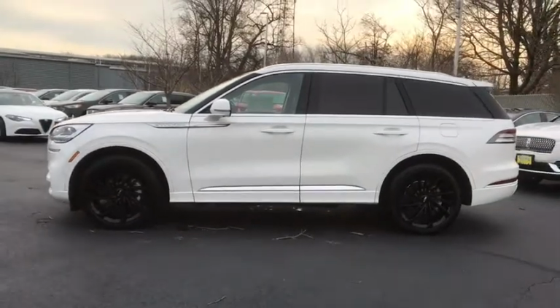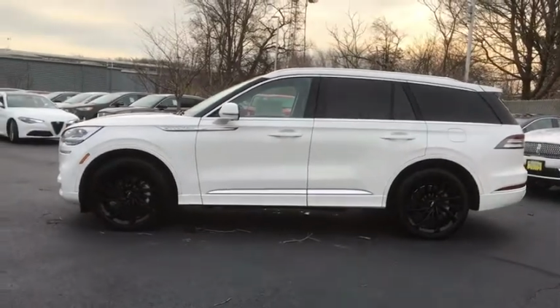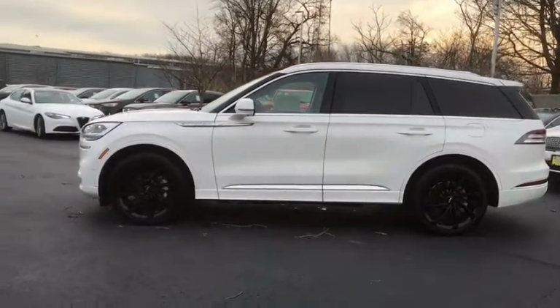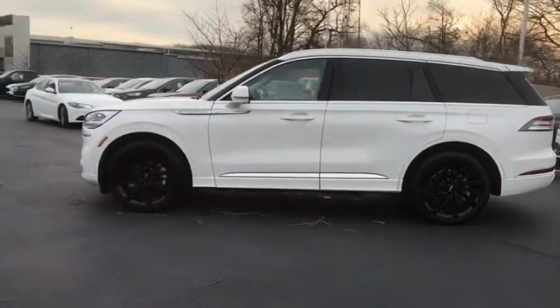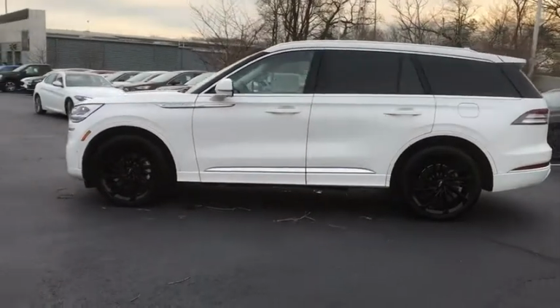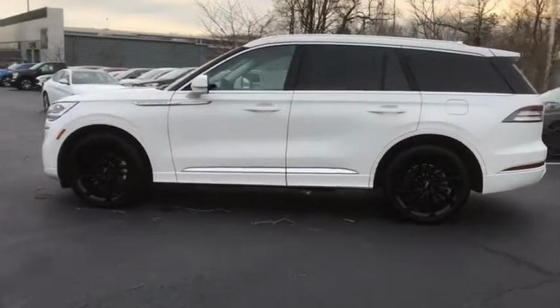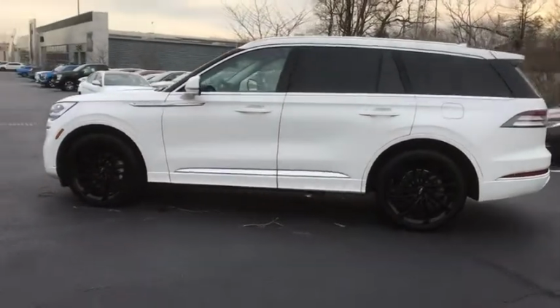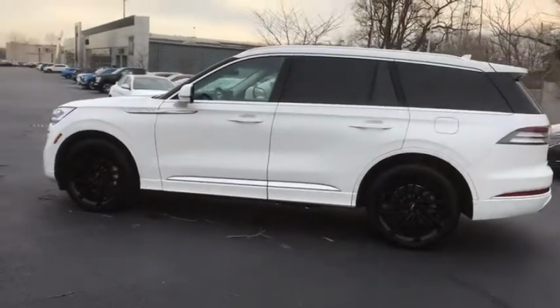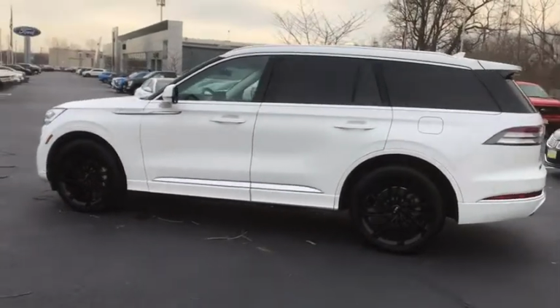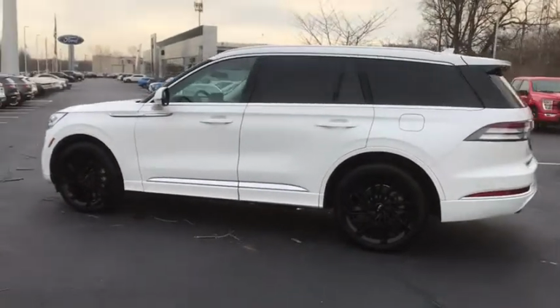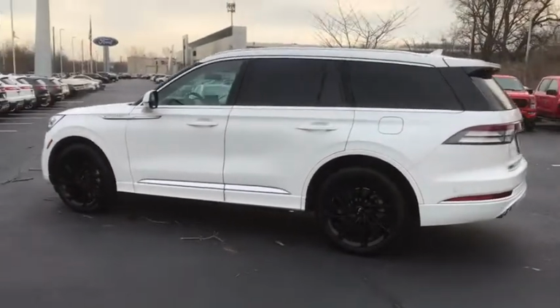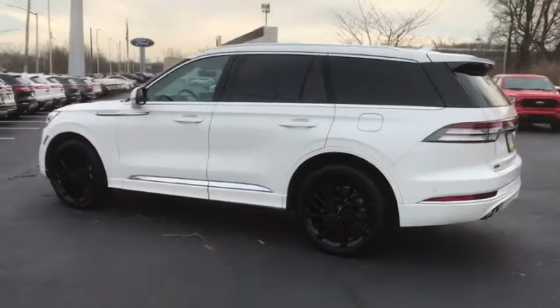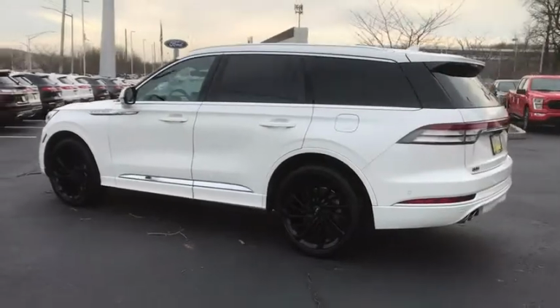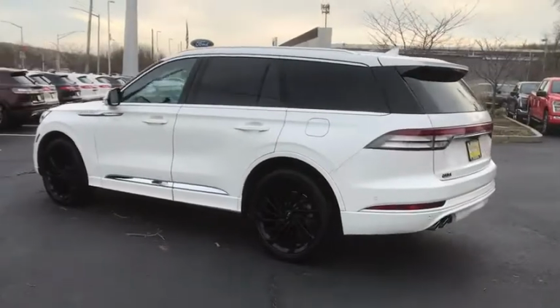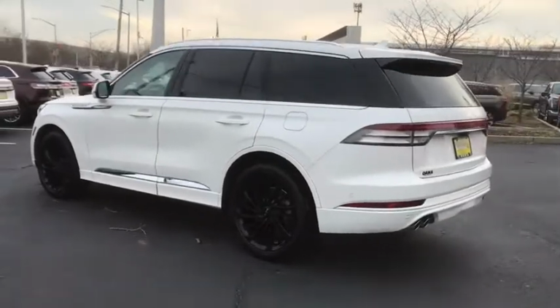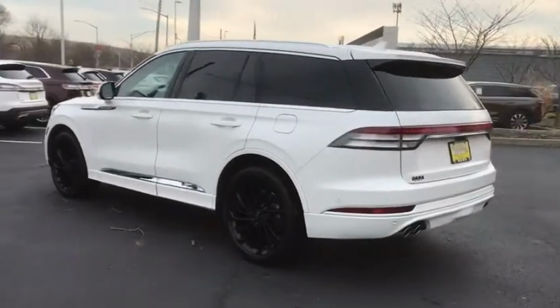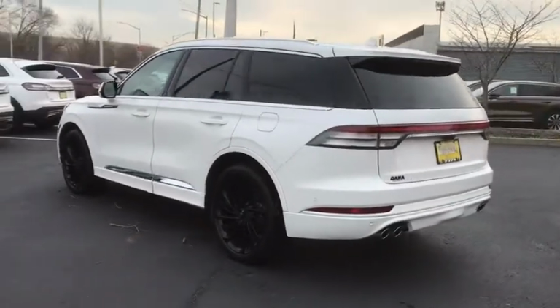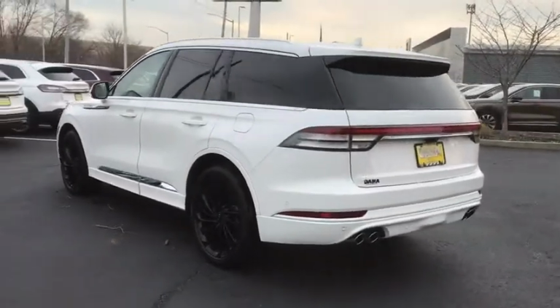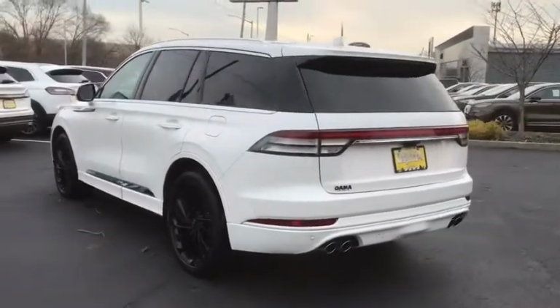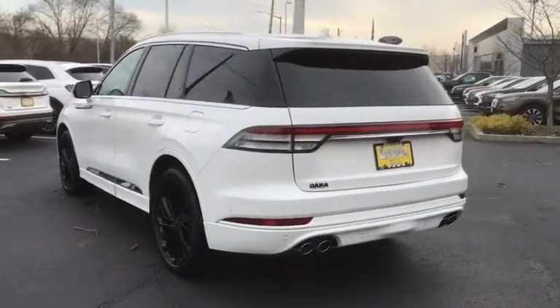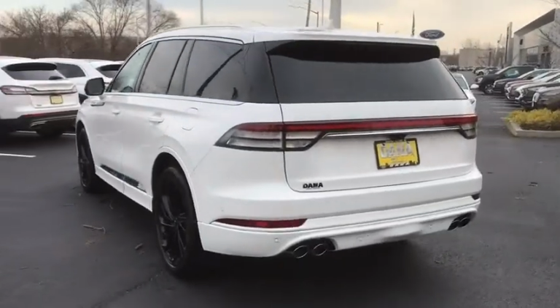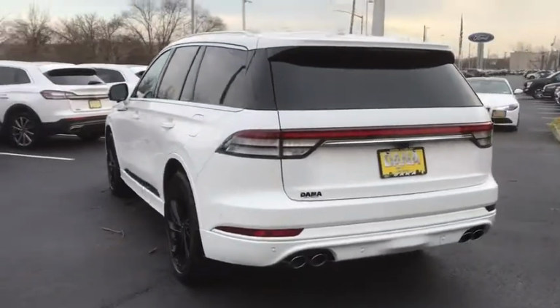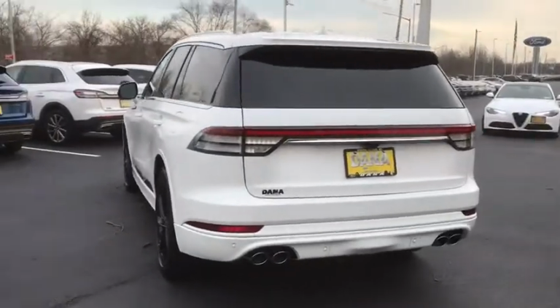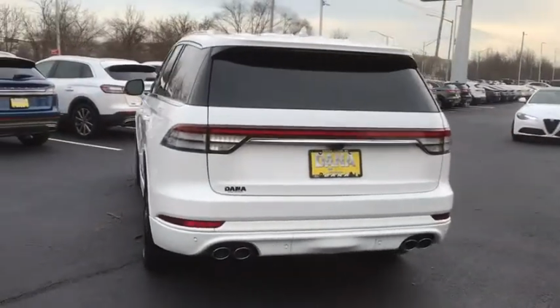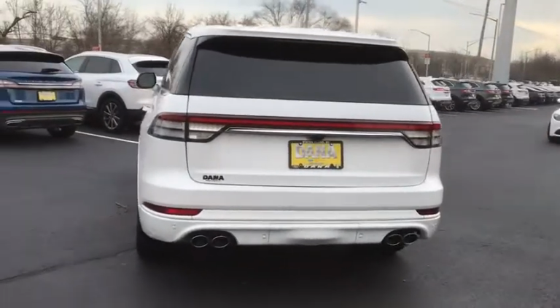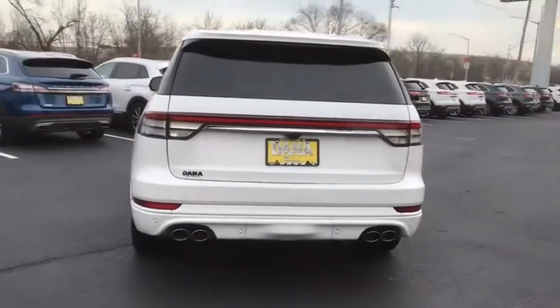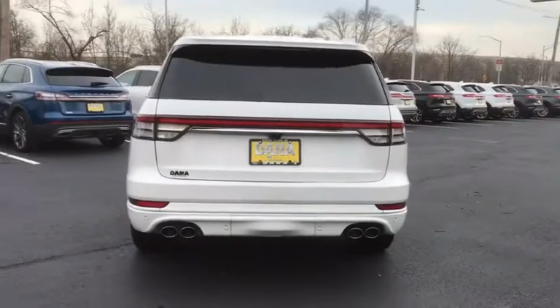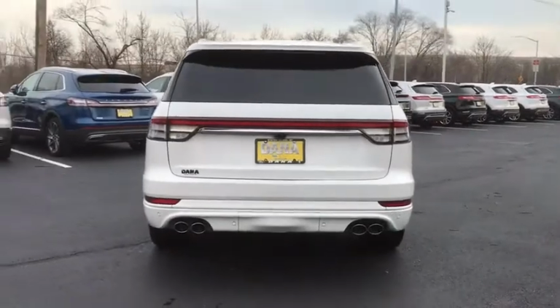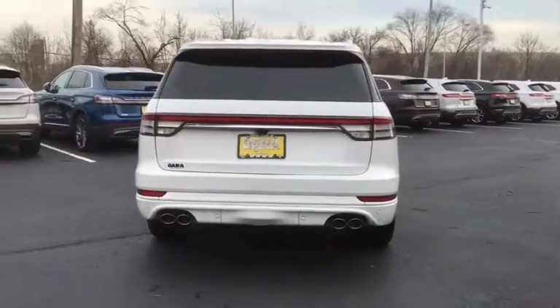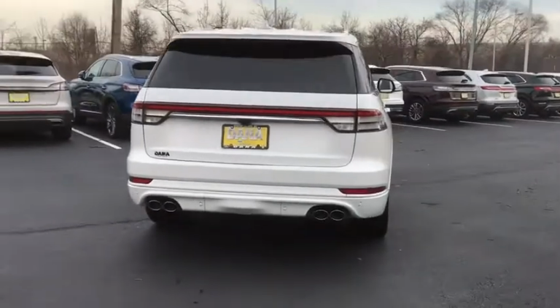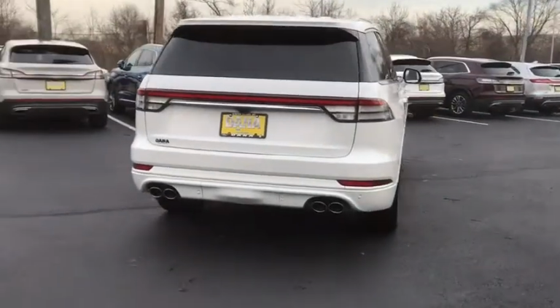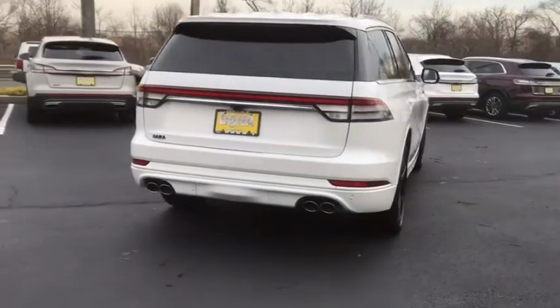Properly equipped, the Aviator can tow up to 7,300 pounds, significantly more than most imported SUVs in its size class. This vehicle has less than 9,000 miles.